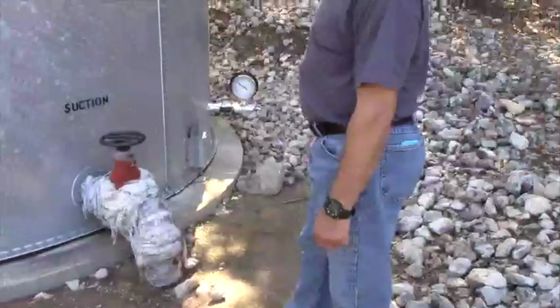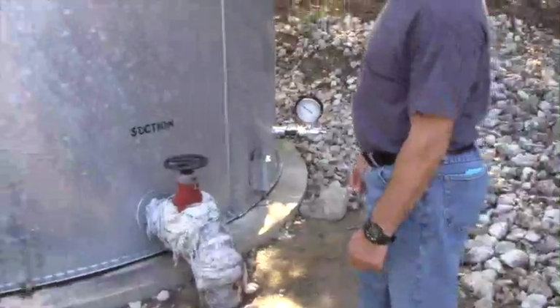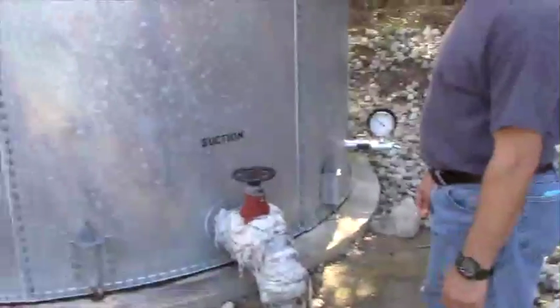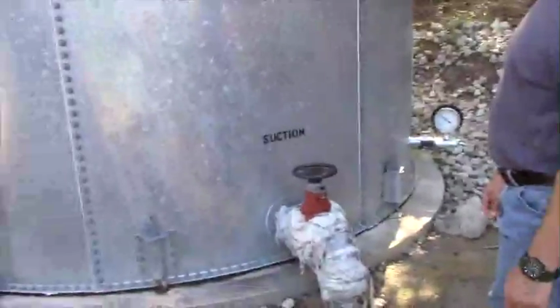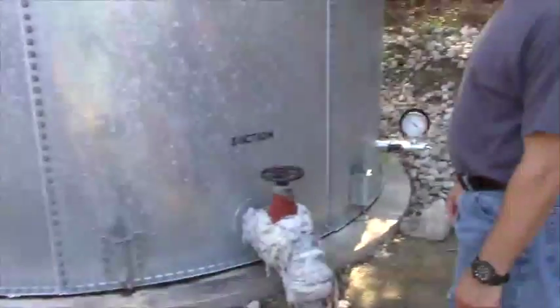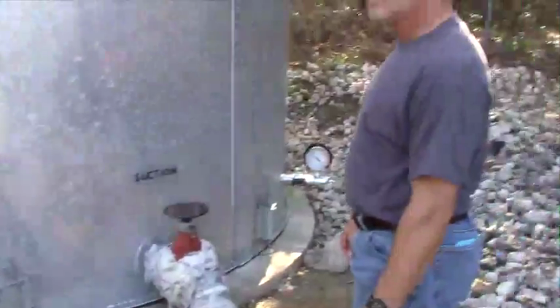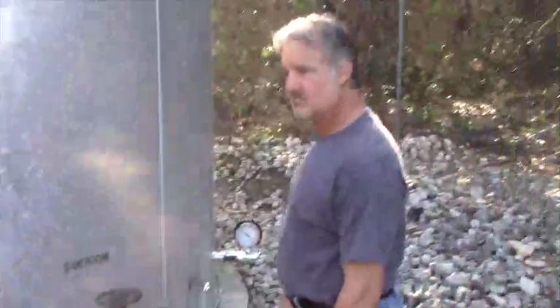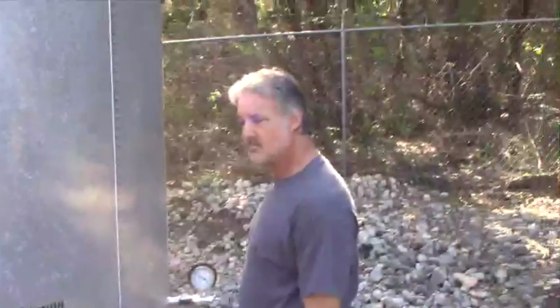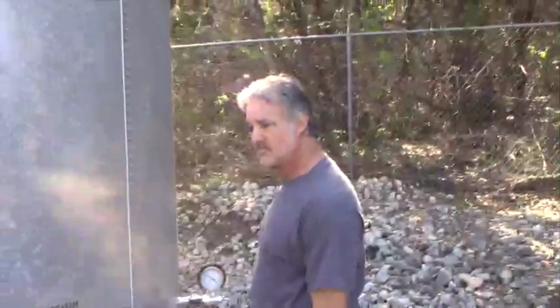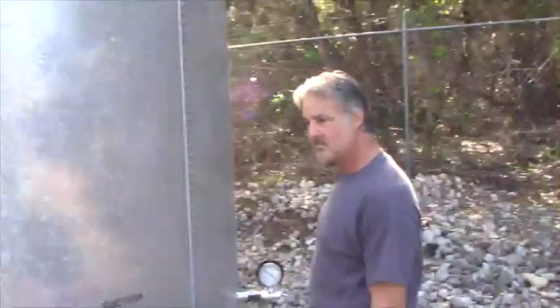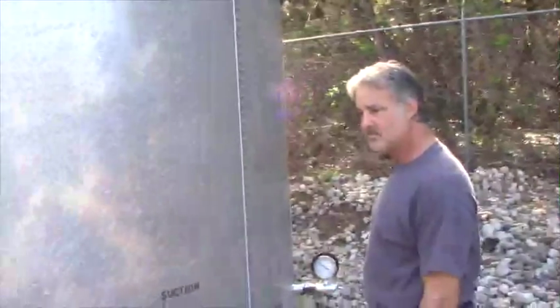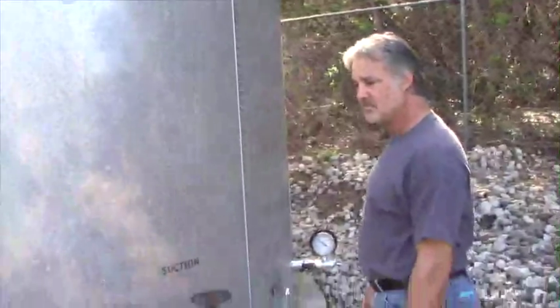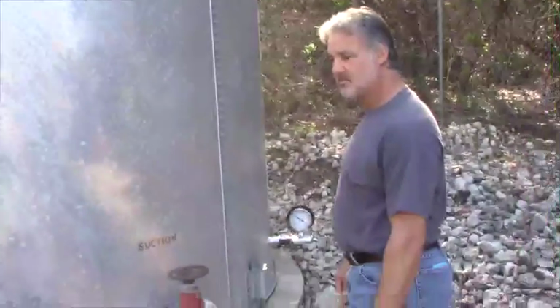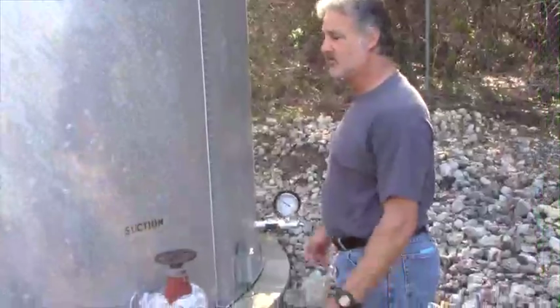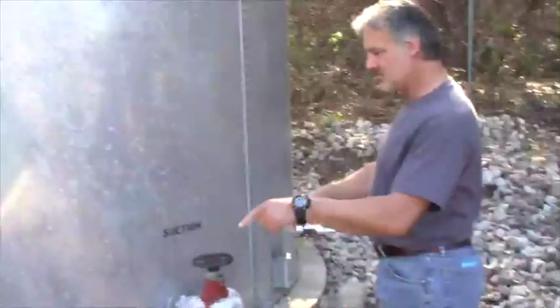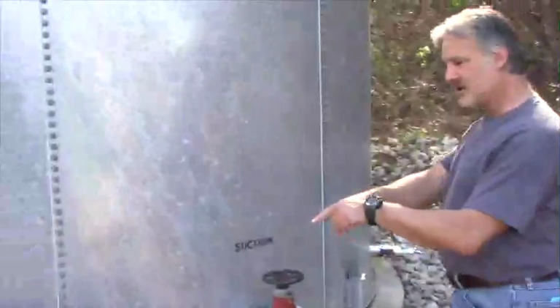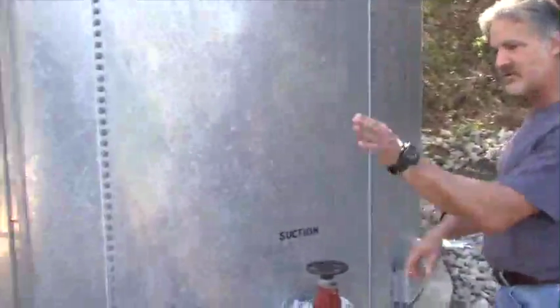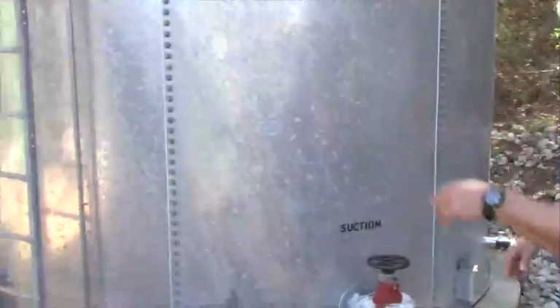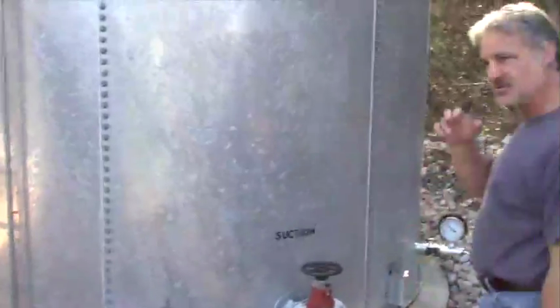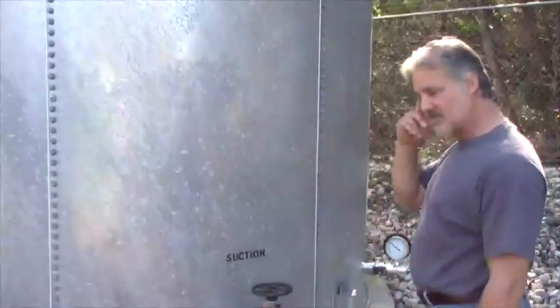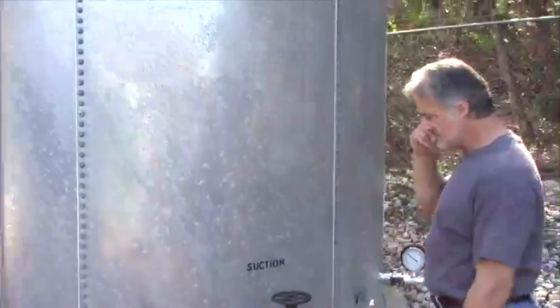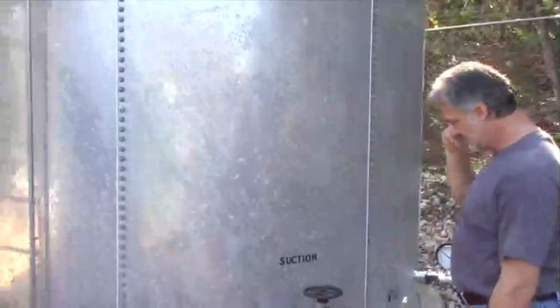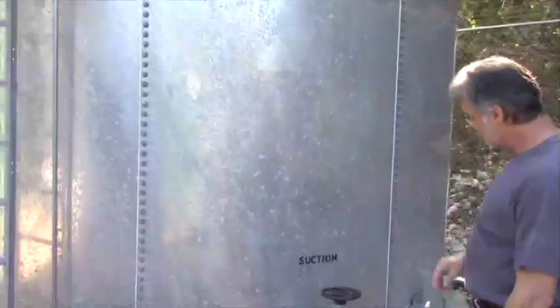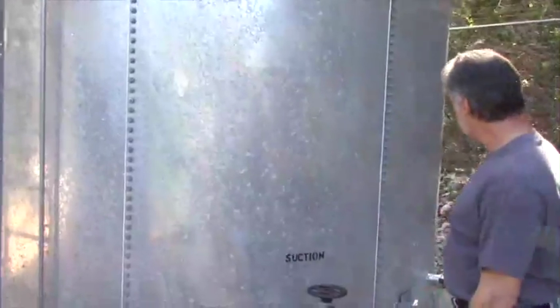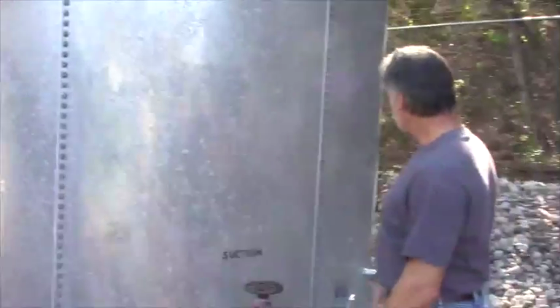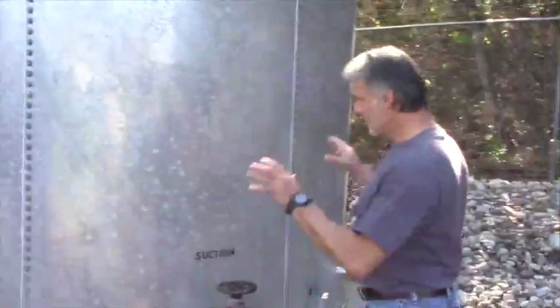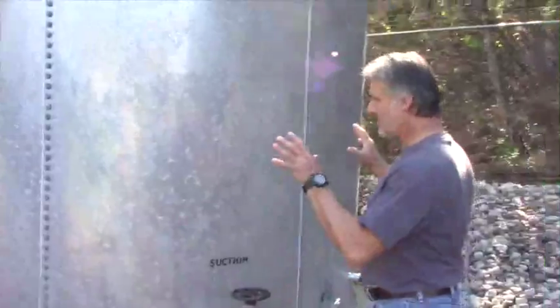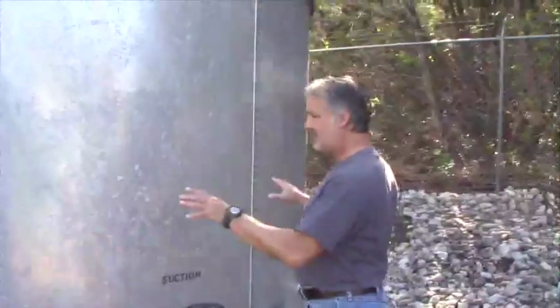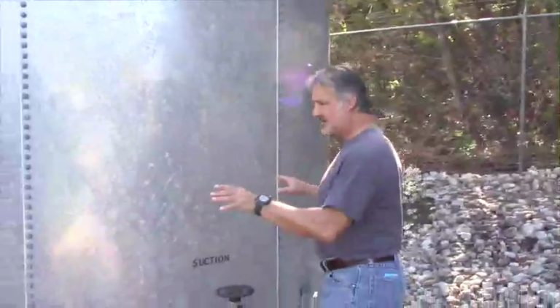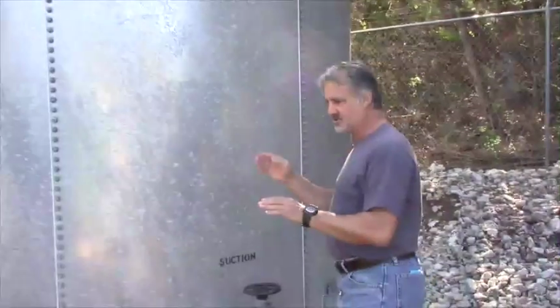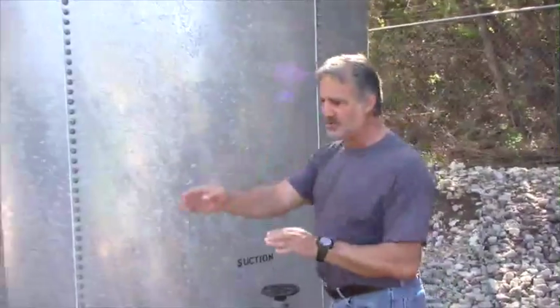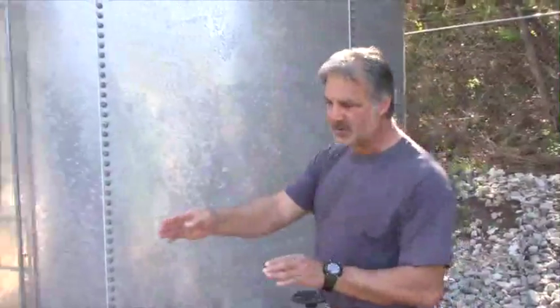That is the suction to the booster pumps — they come together, manifold together, and one line goes to the booster pumps. The two tank lines come together into one line to the booster pumps.